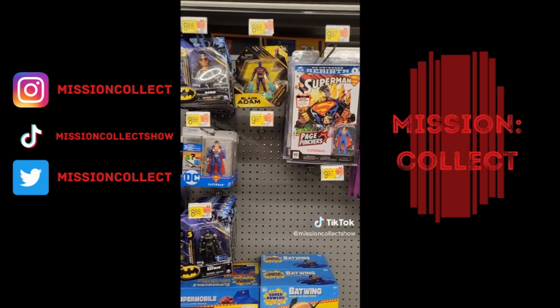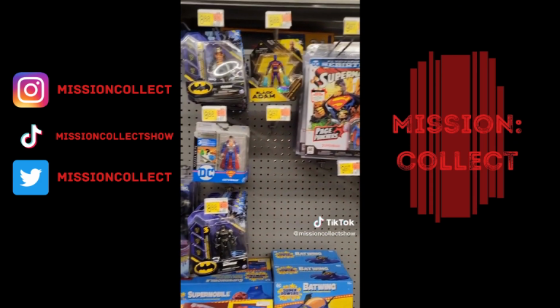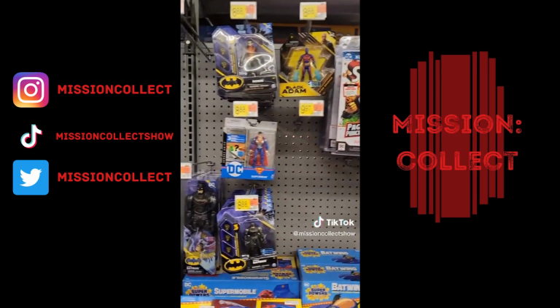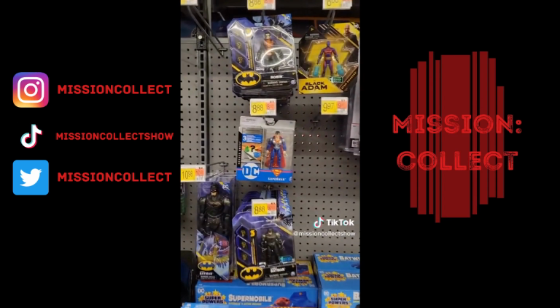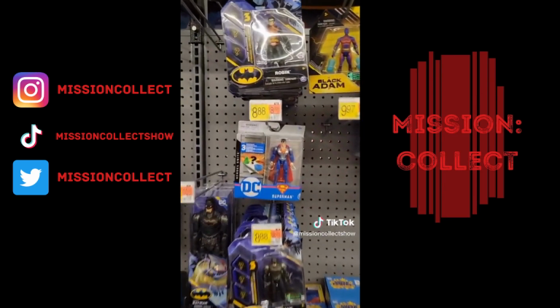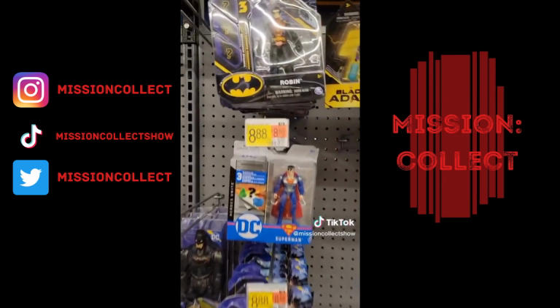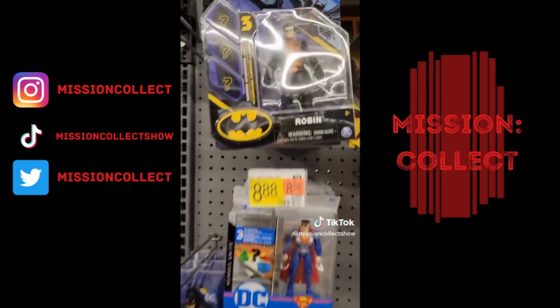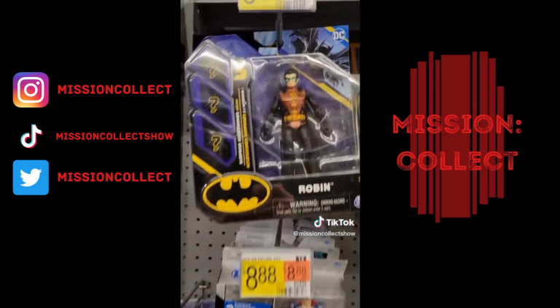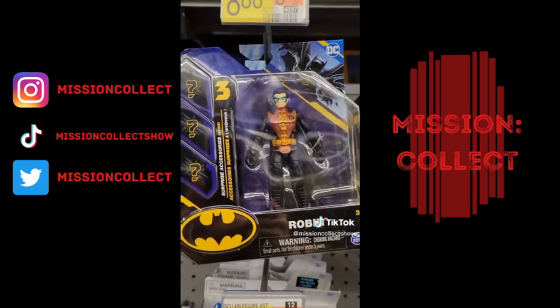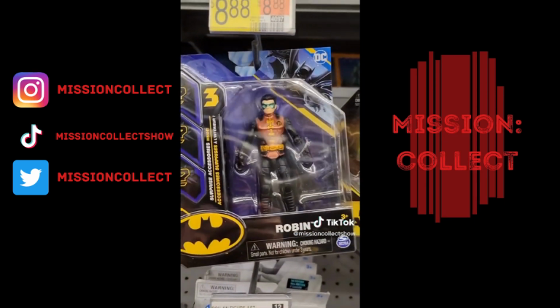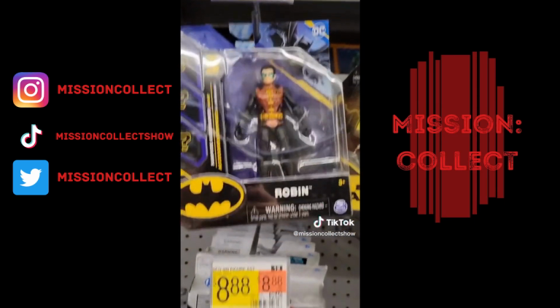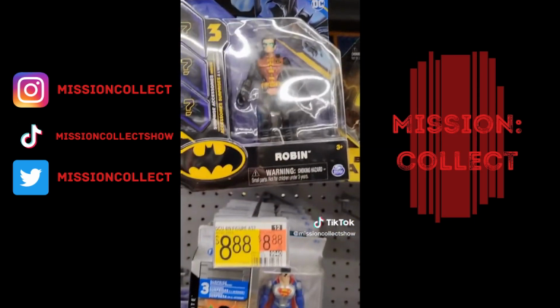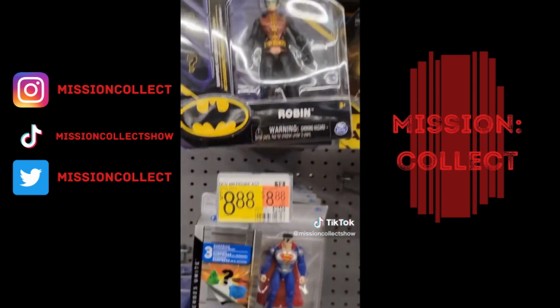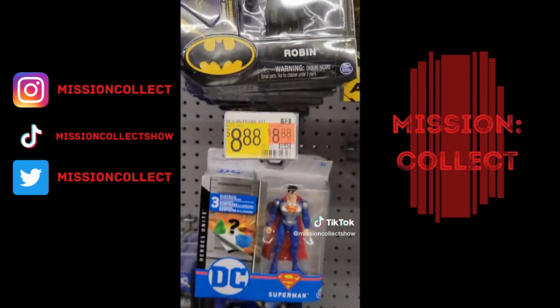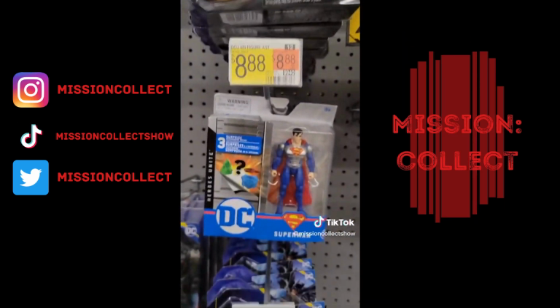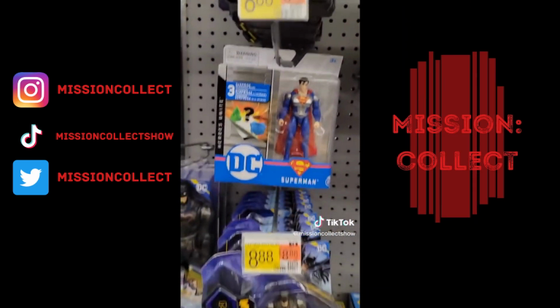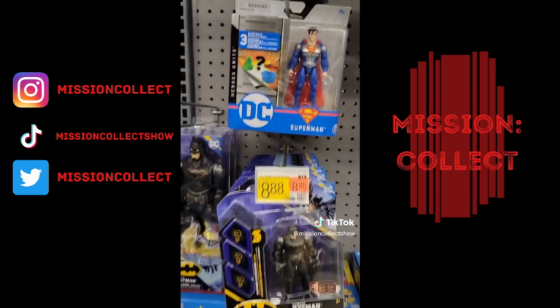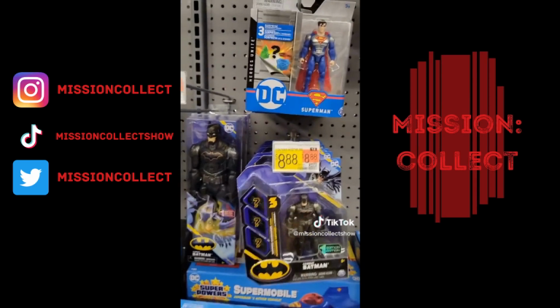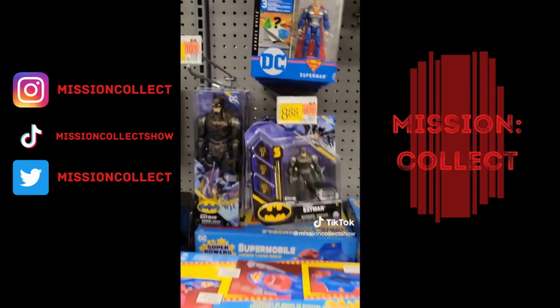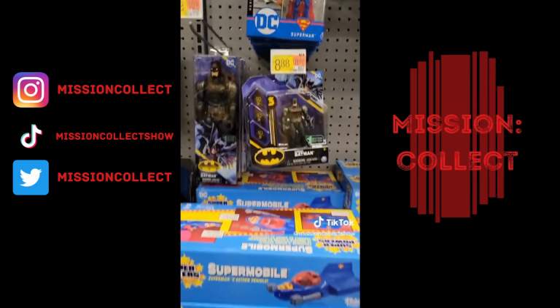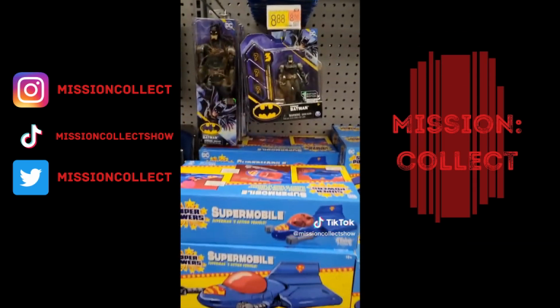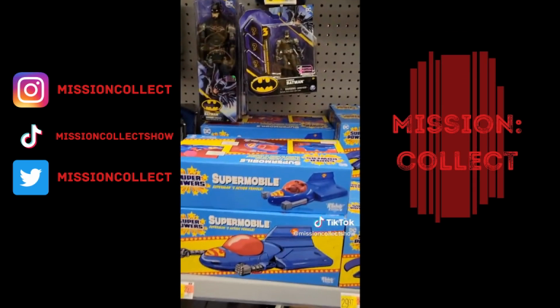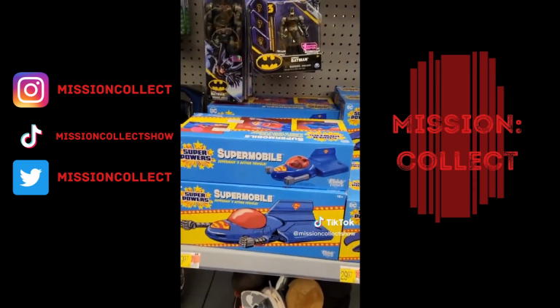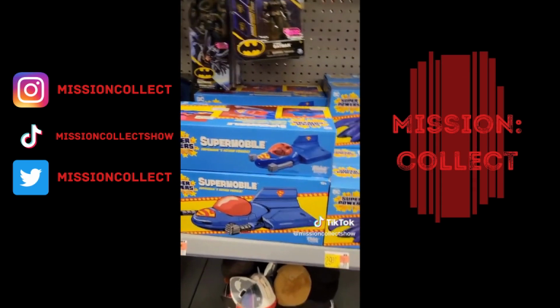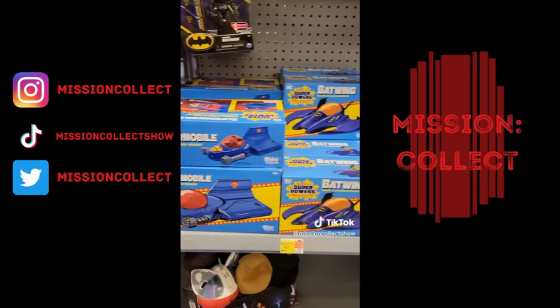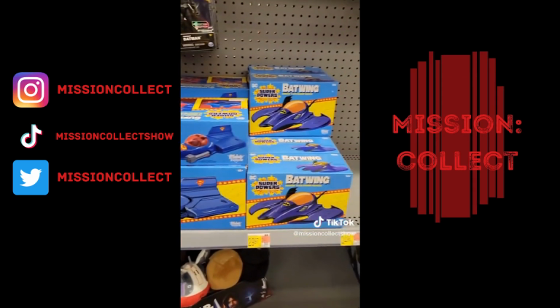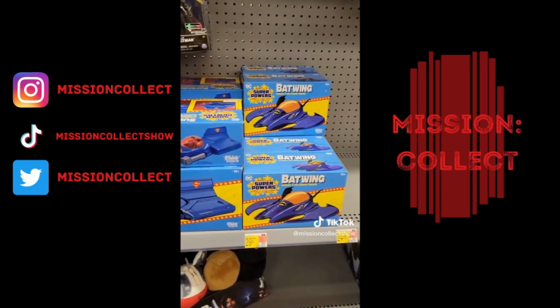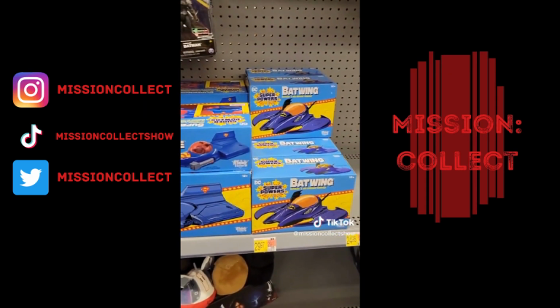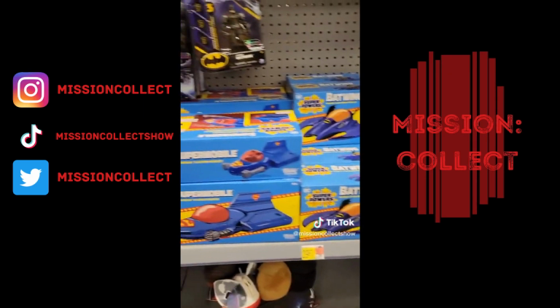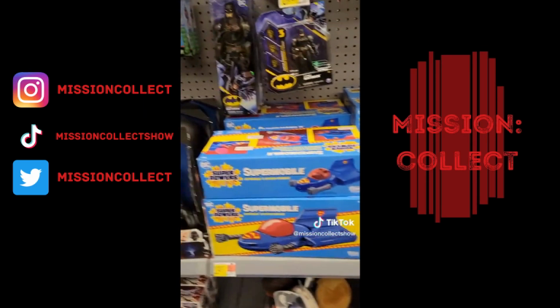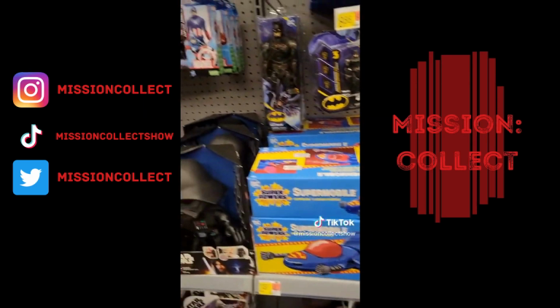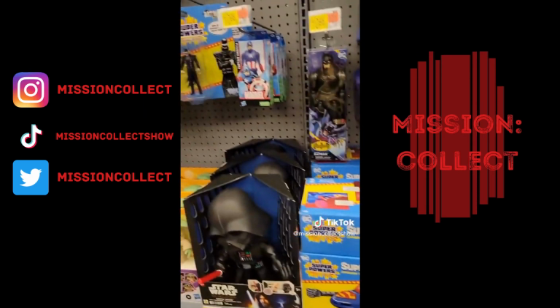I just don't know about this smaller figure line from DC at $8.88. That just seems a little much to me. I do like the designs, but I'm just not ready to start getting that collection just yet.